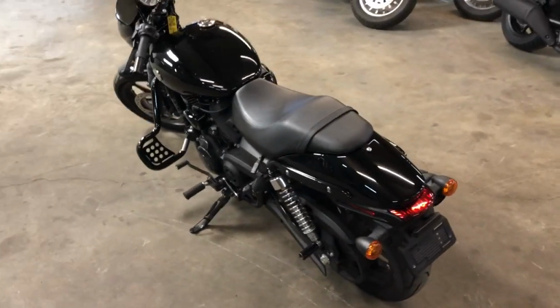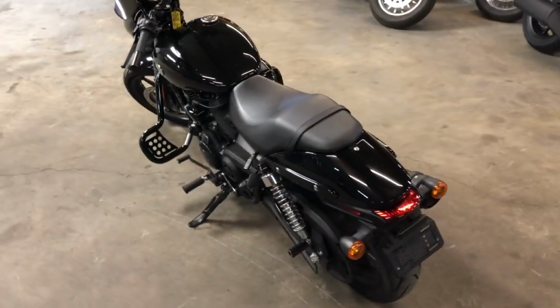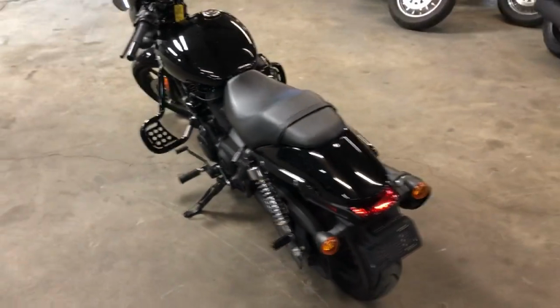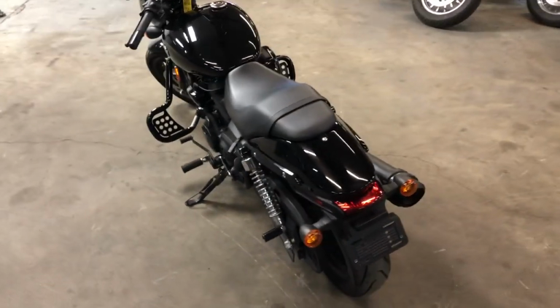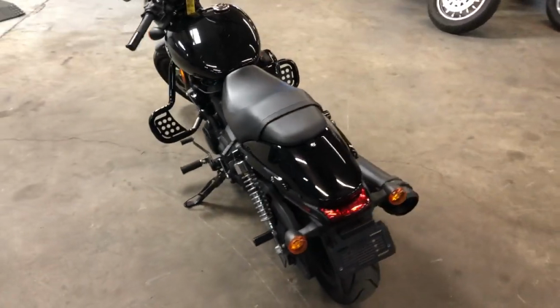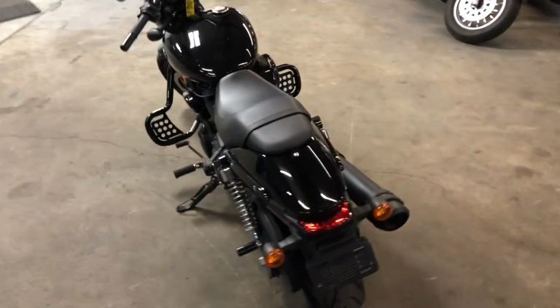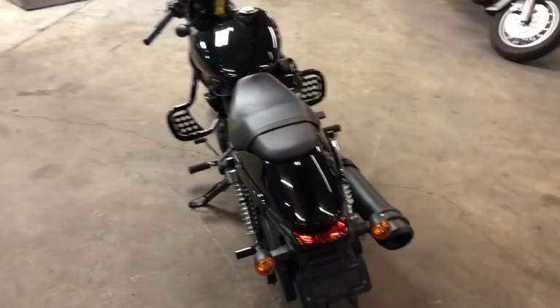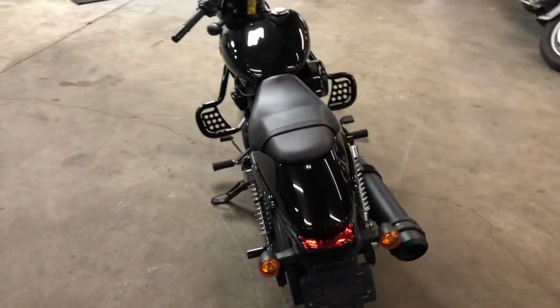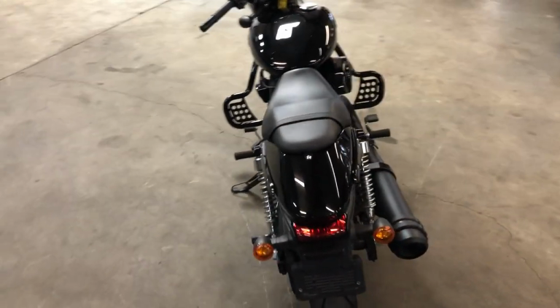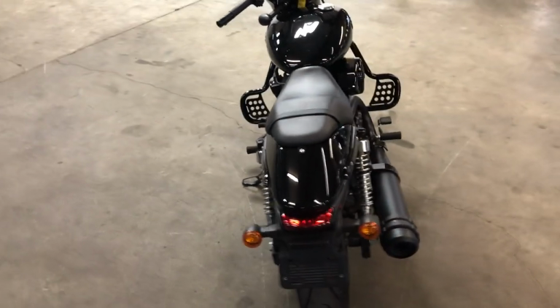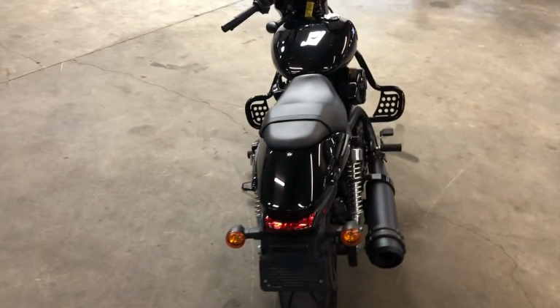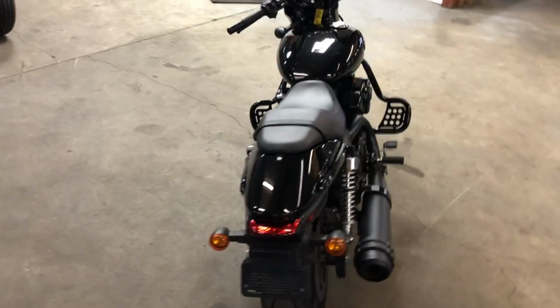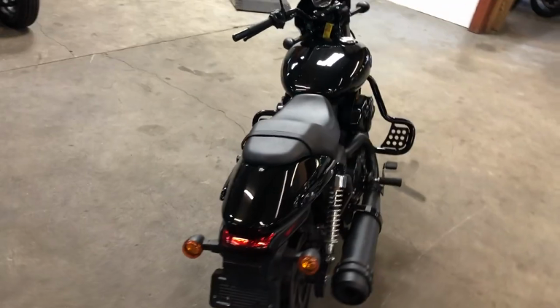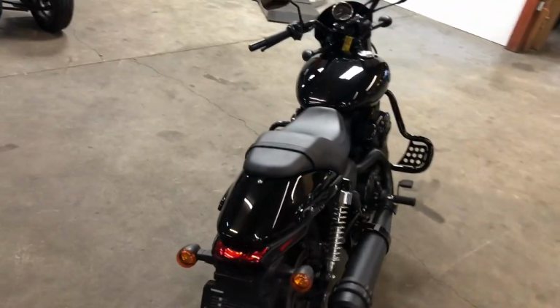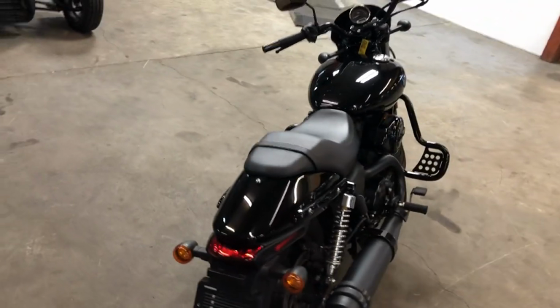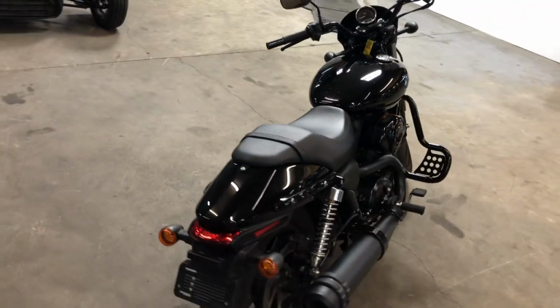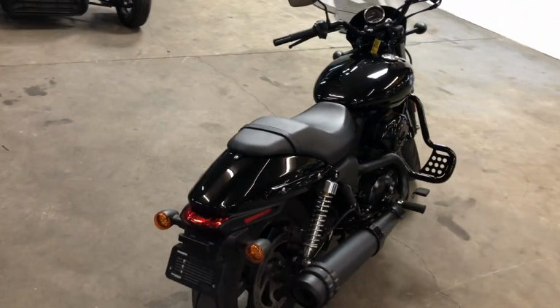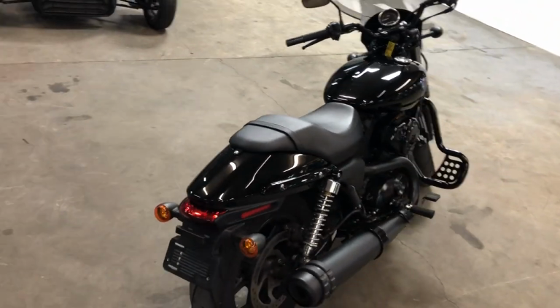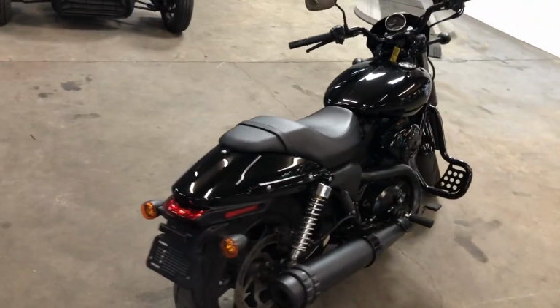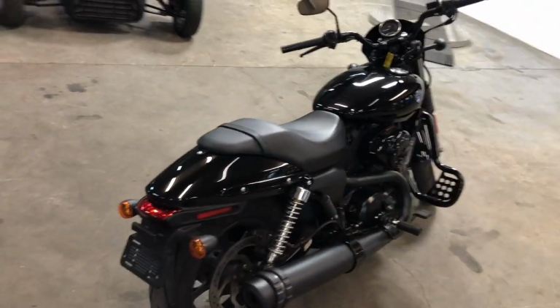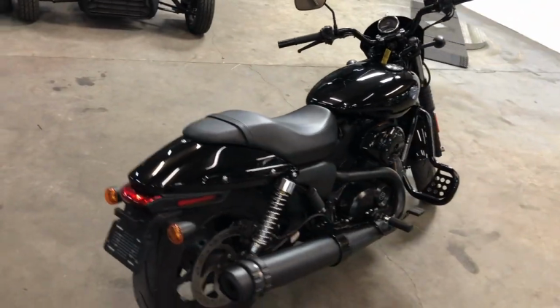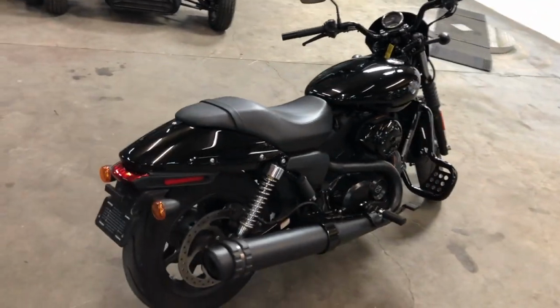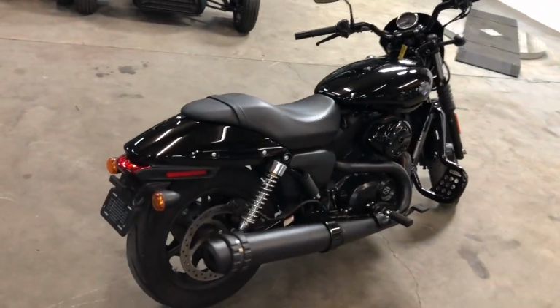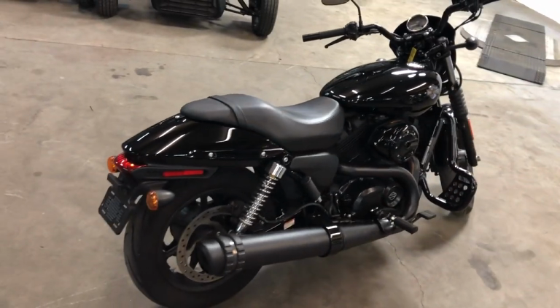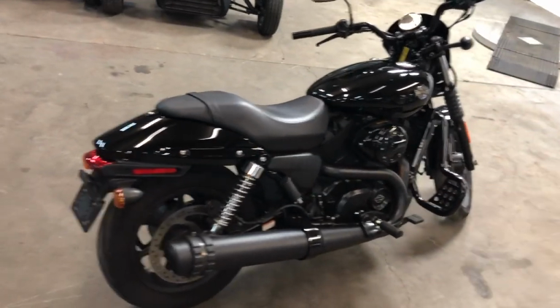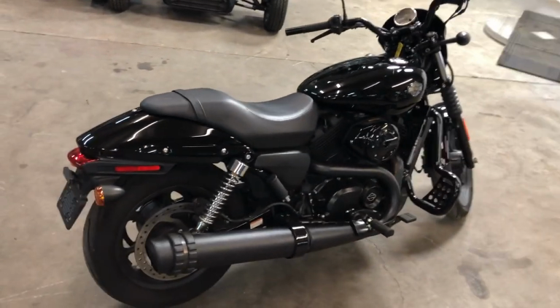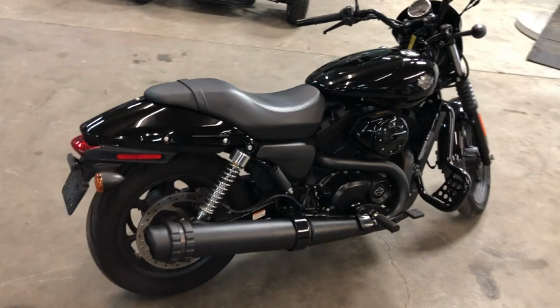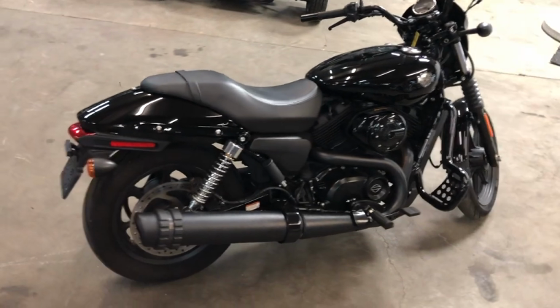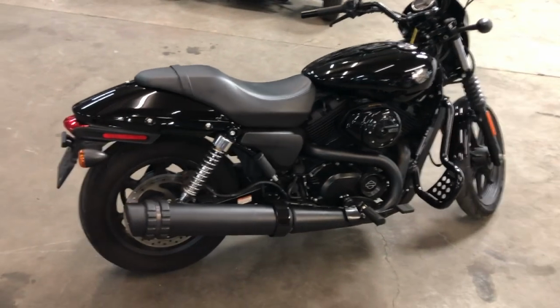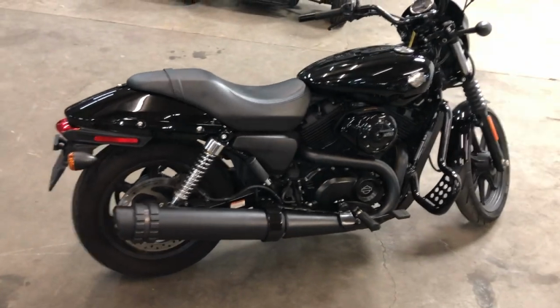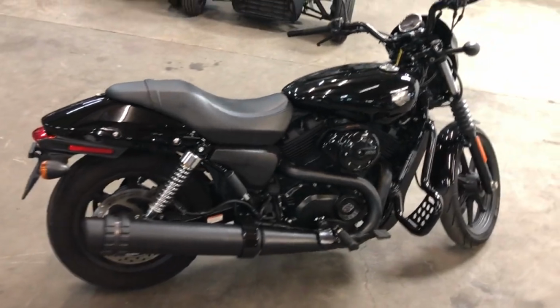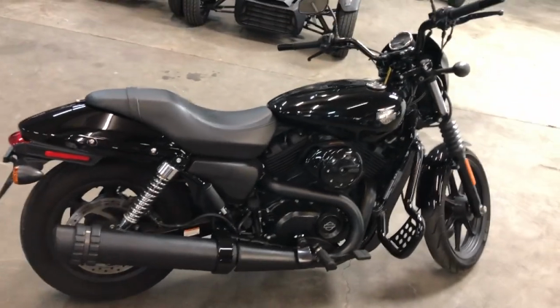Got a warranty available, guys. Don't miss this one — that's a 2019 Street 500, only $4,499. Give us a call, we'll get it done: 810-648-9500.